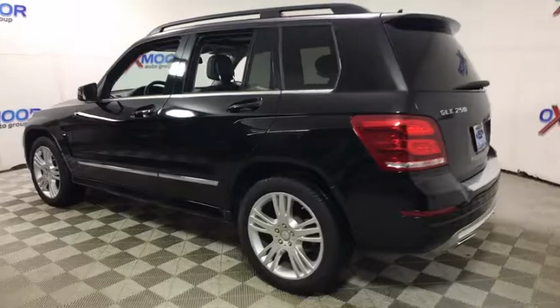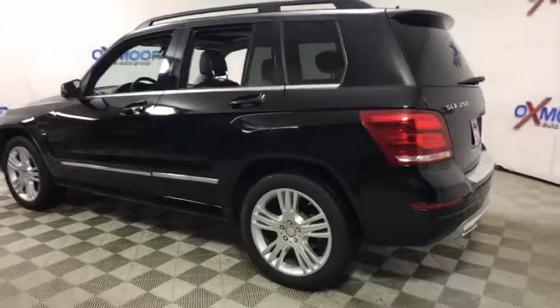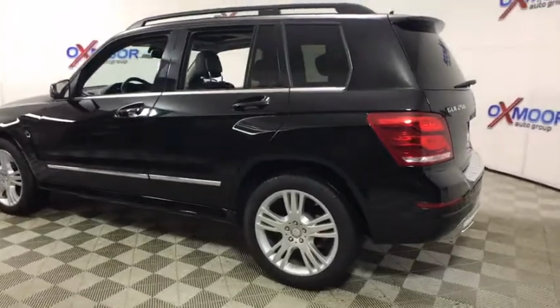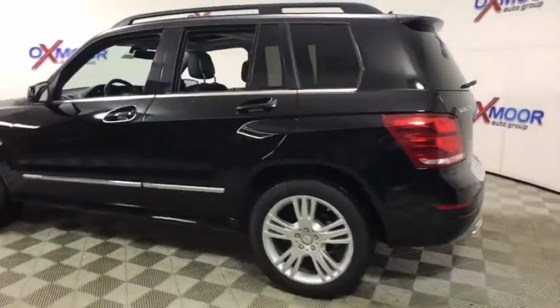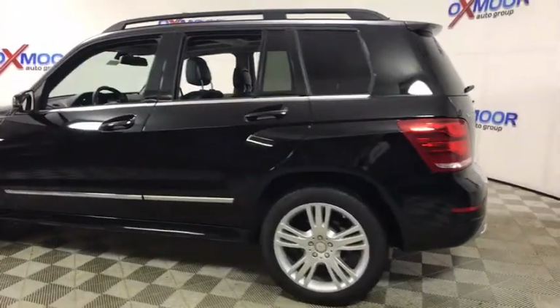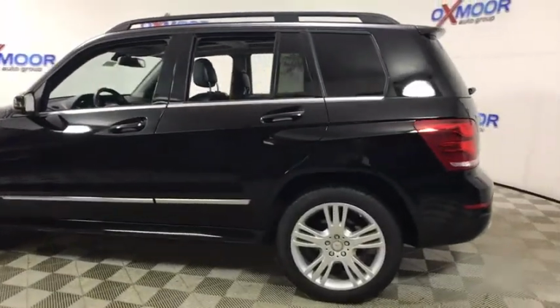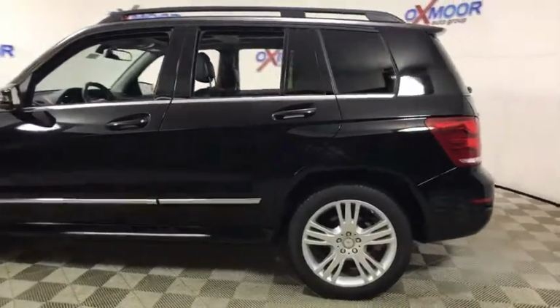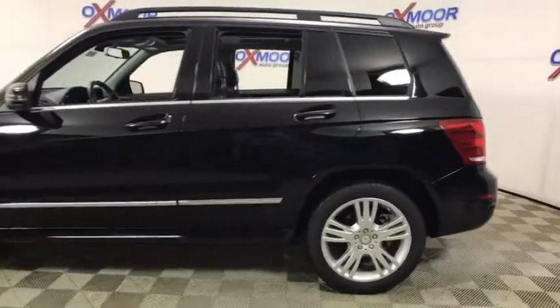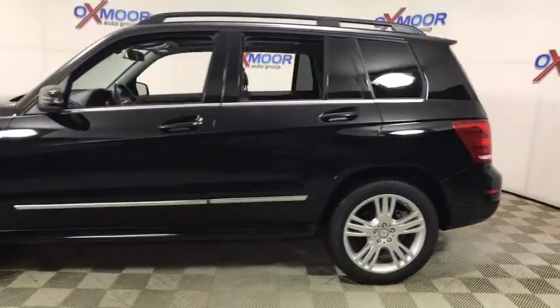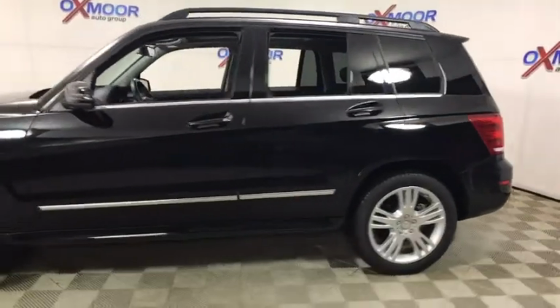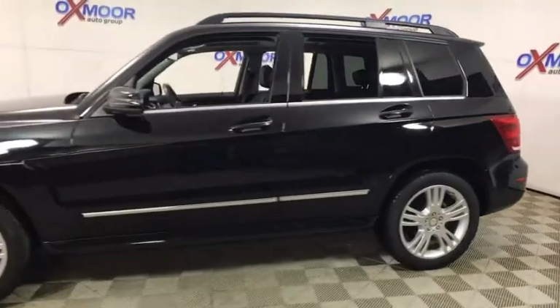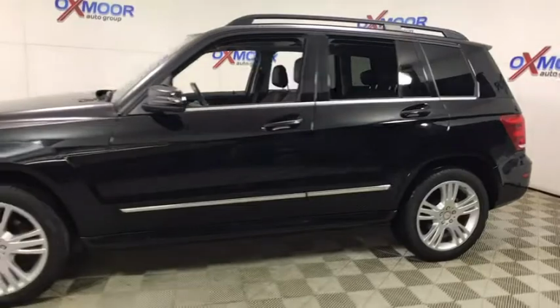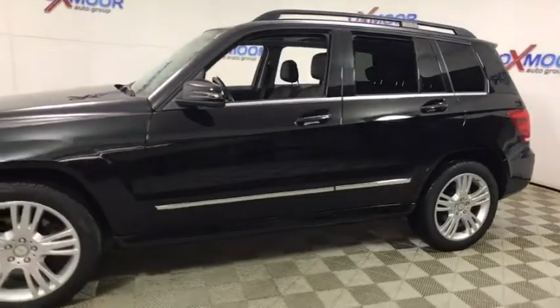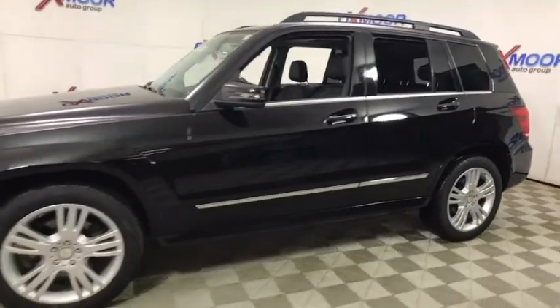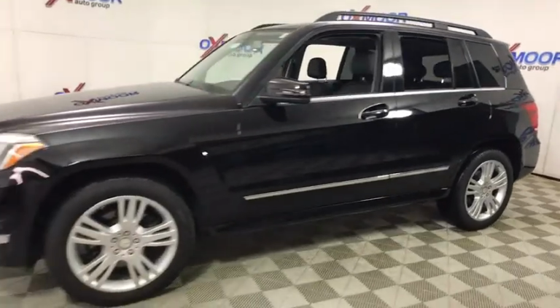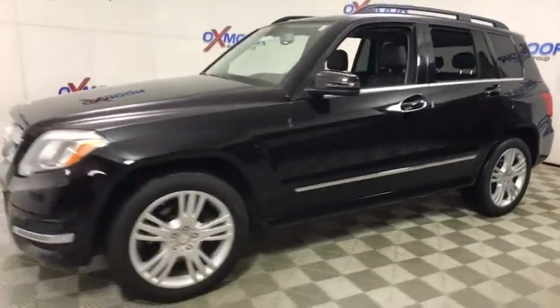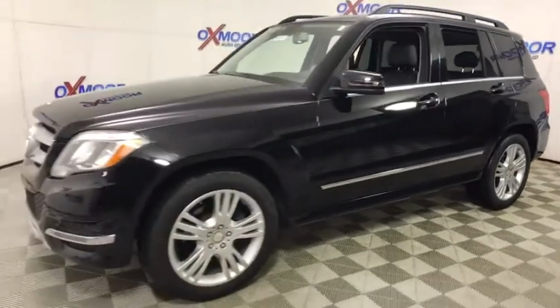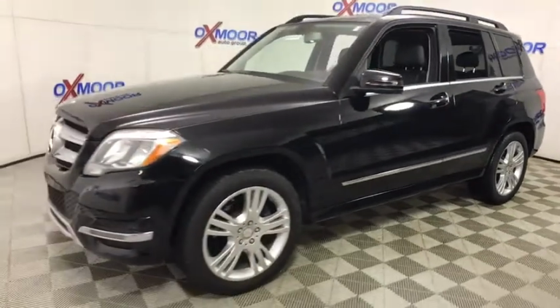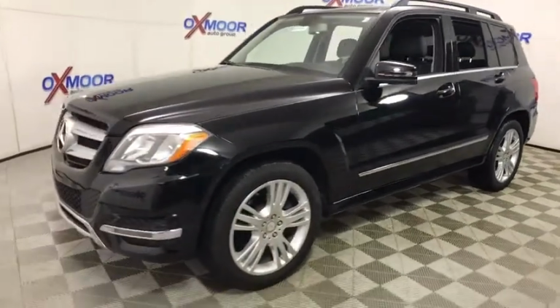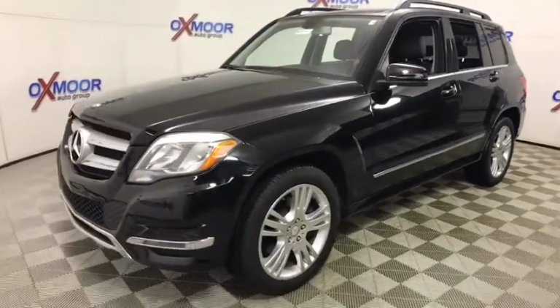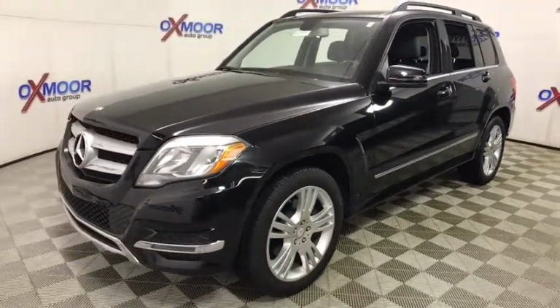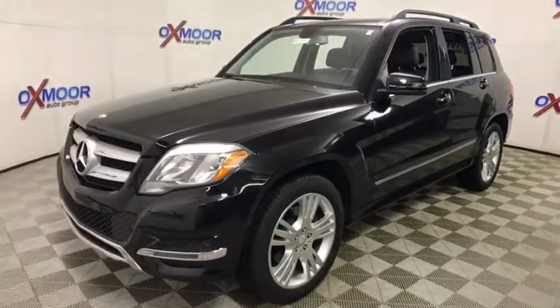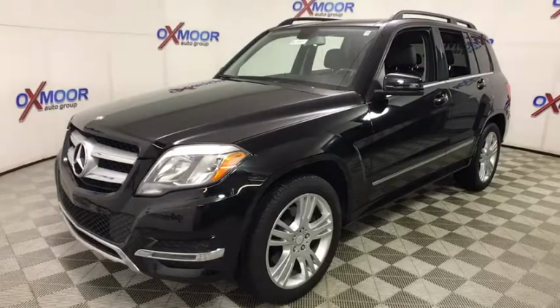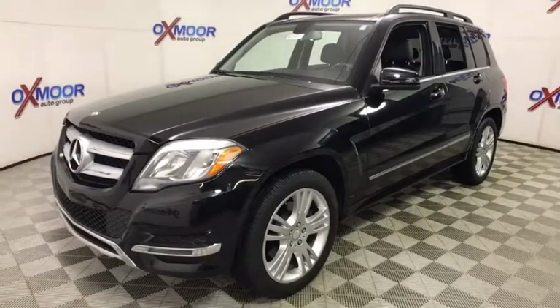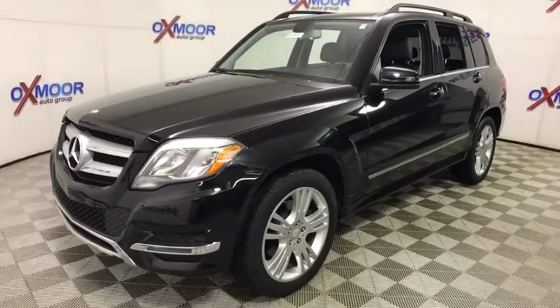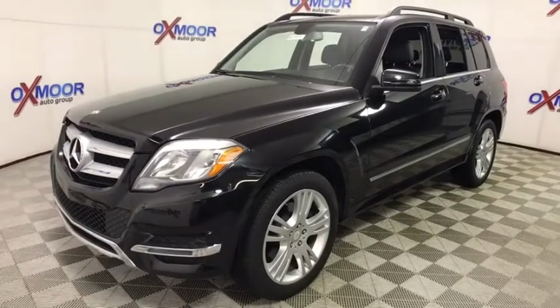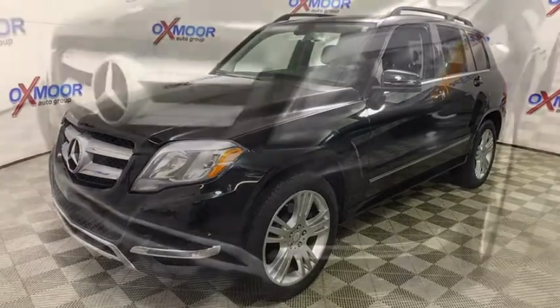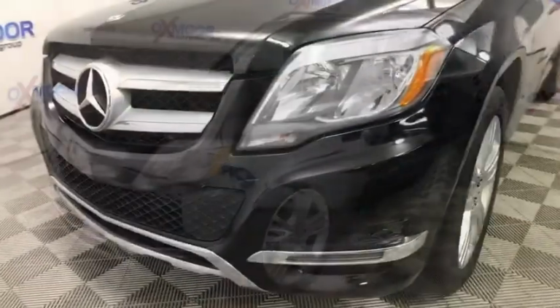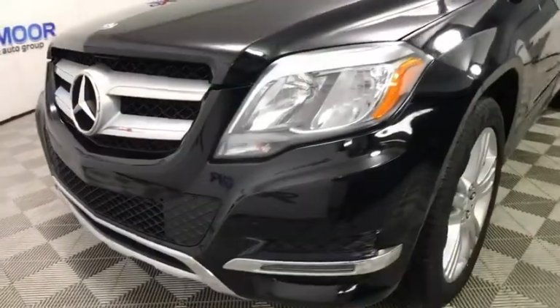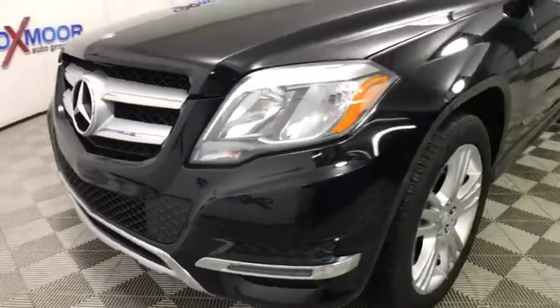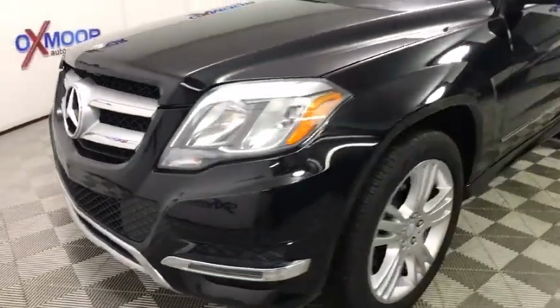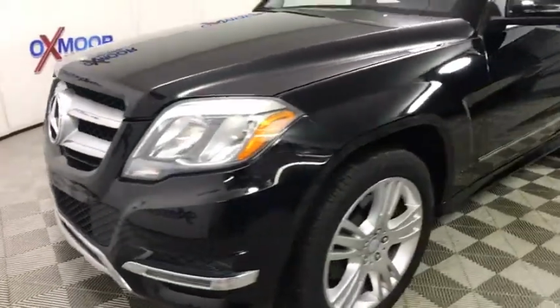The 2015 Mercedes GLK Class. Based on the C-Class, the GLK joins the small upscale SUV class. Its smooth 268 horsepower, 3.5 liter V6 delivers quick acceleration.